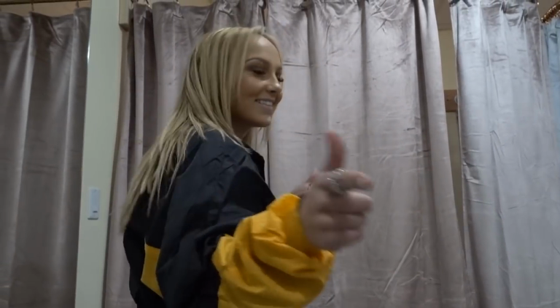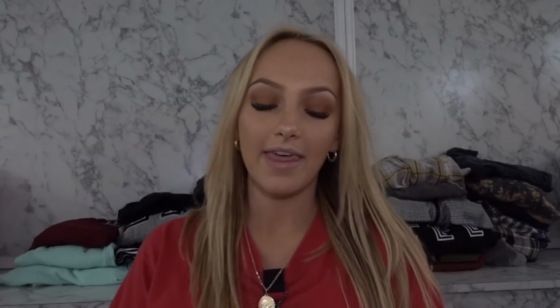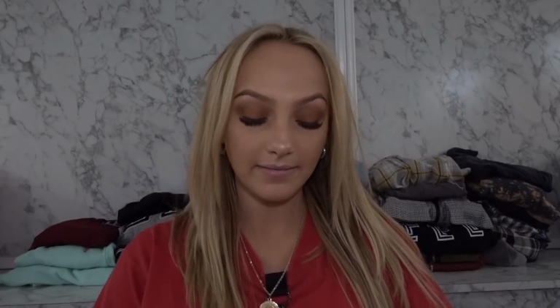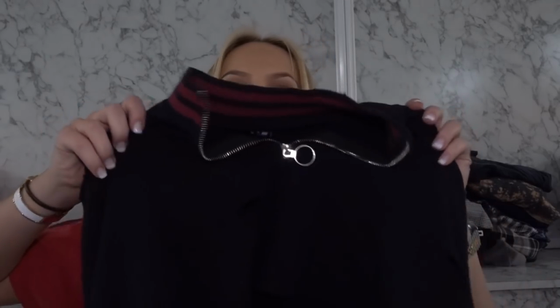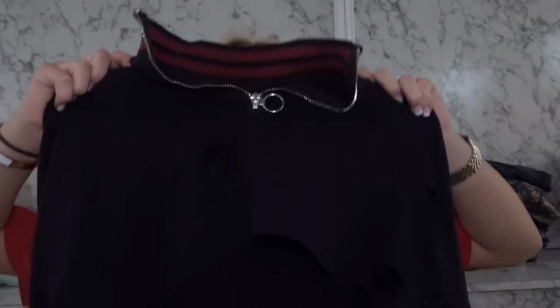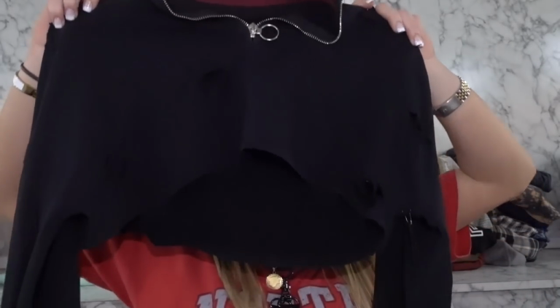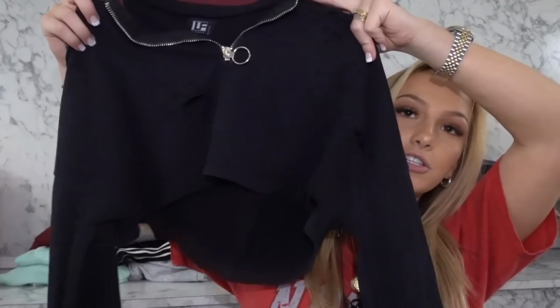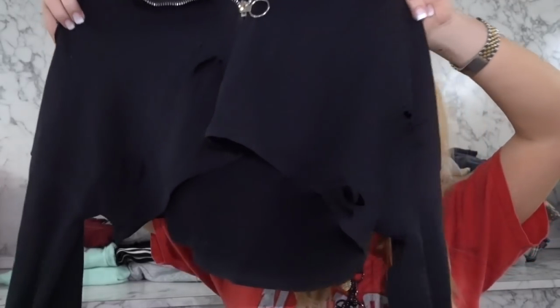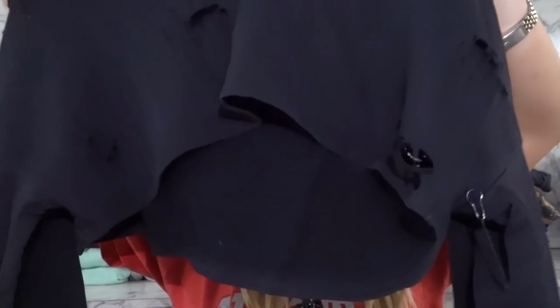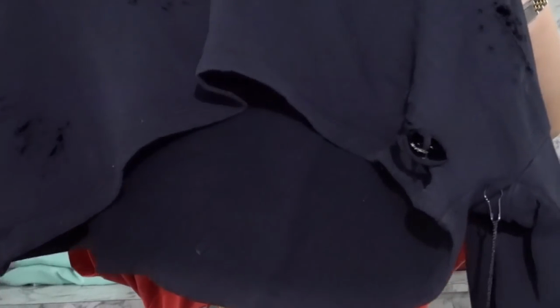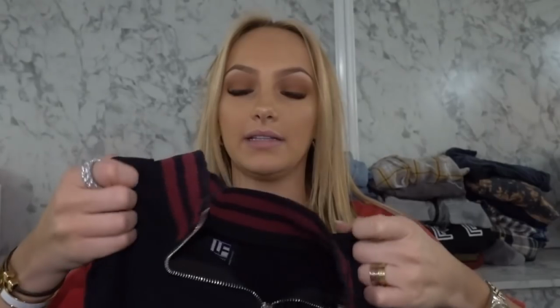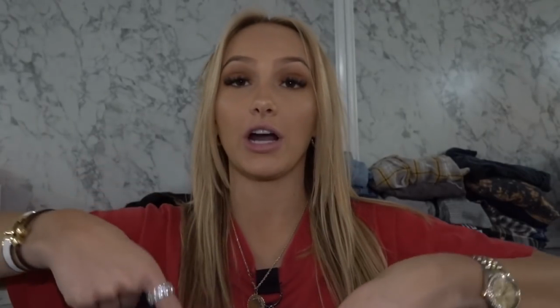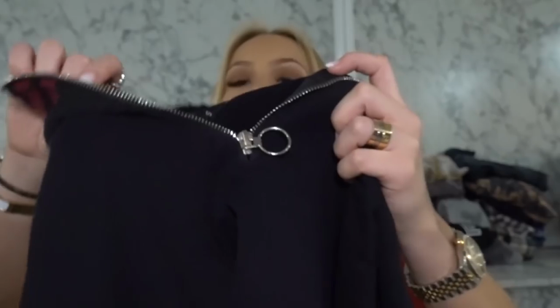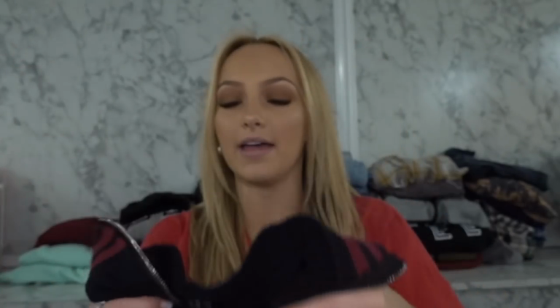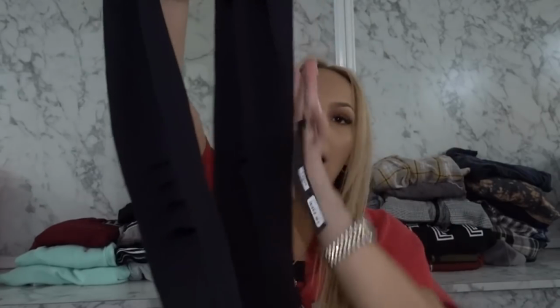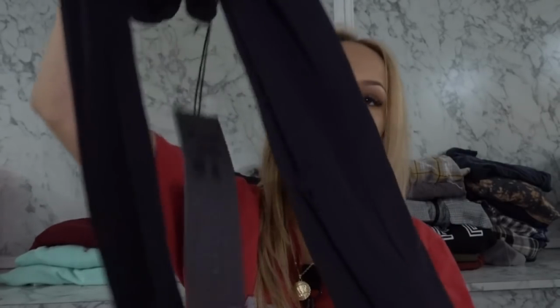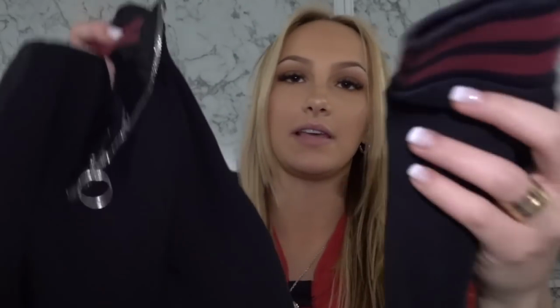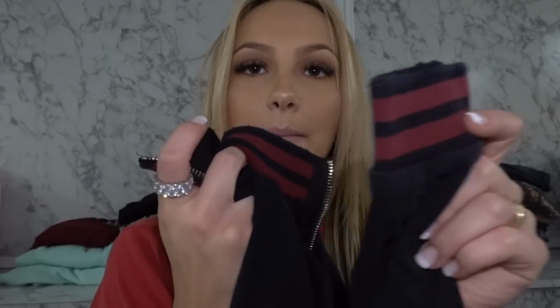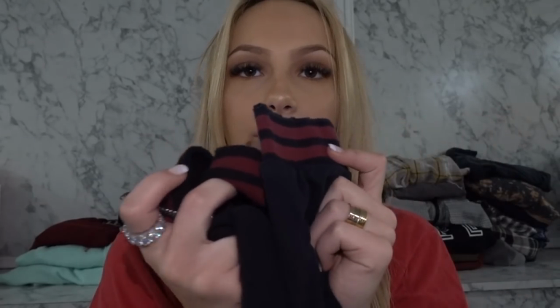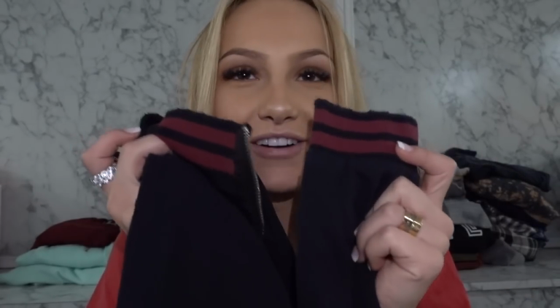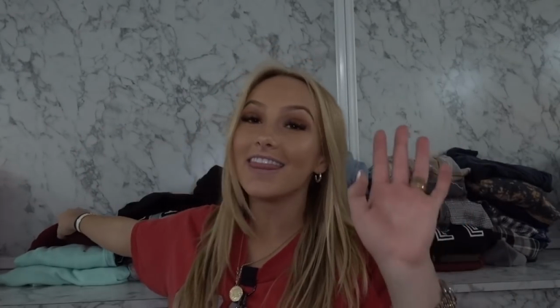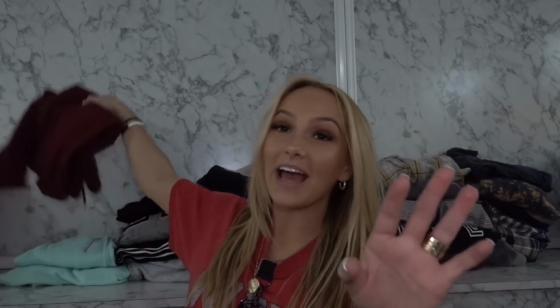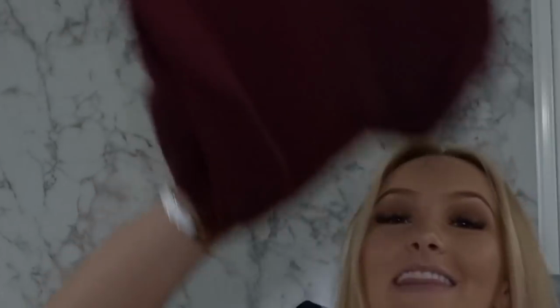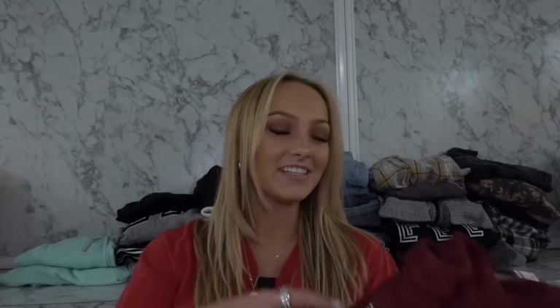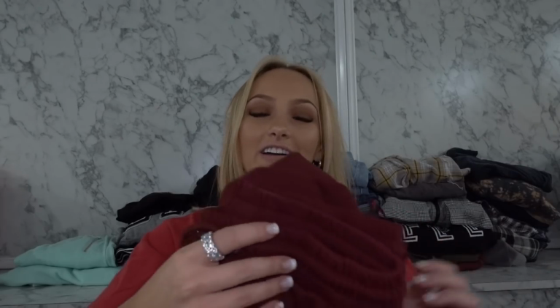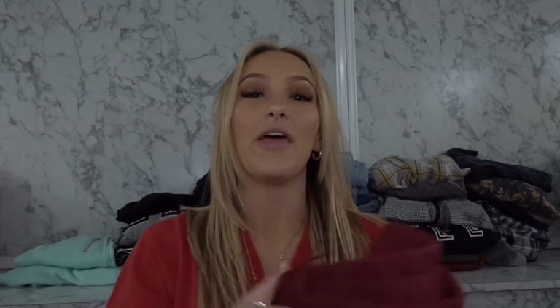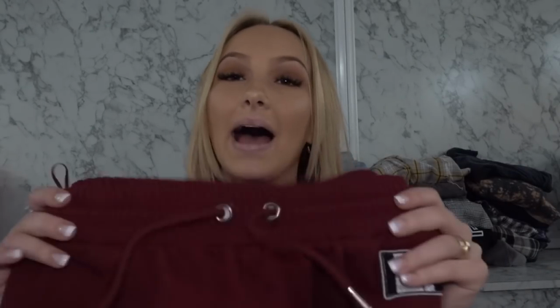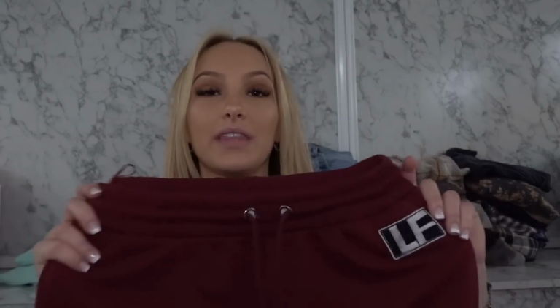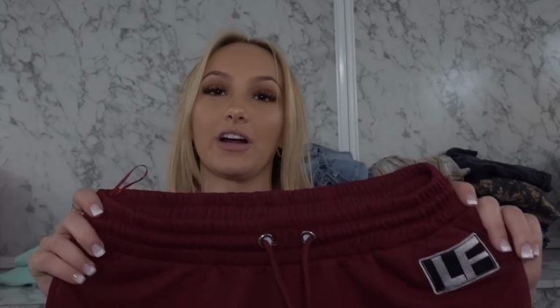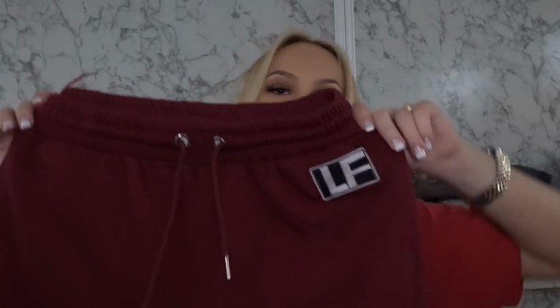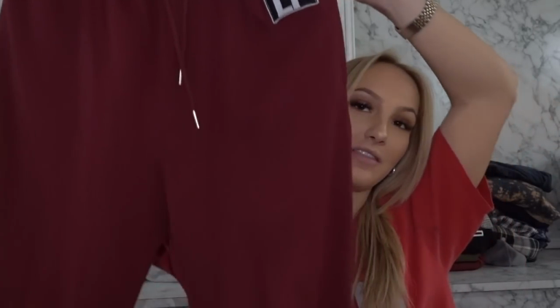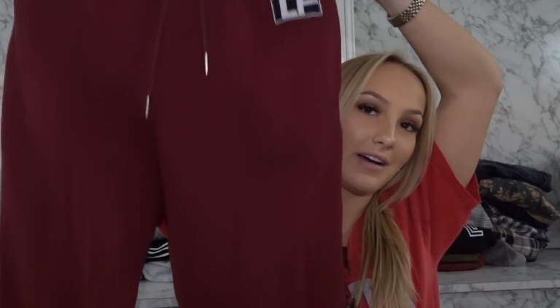And then we have this top — just a very cropped distressed top, and the ends have a matching pattern. Then we have these joggers that match with that shirt. I'm gonna try them on together for you guys.